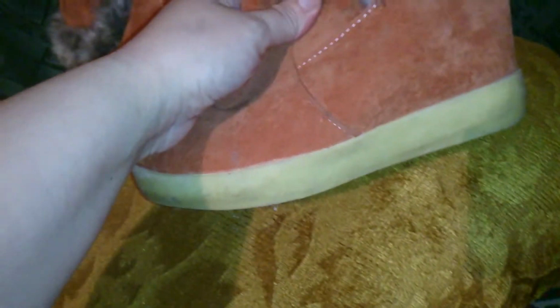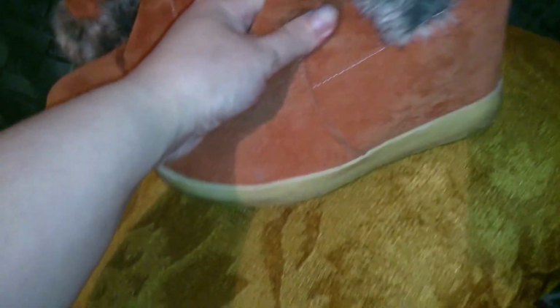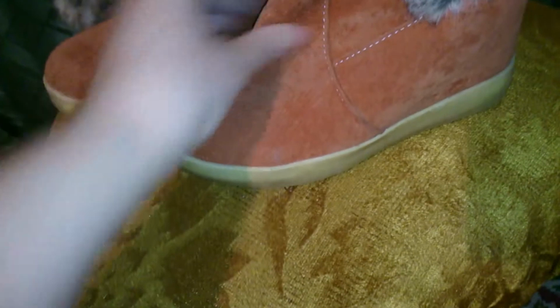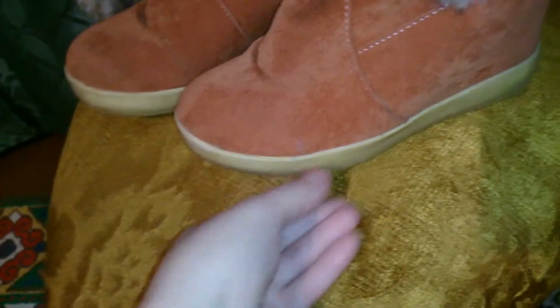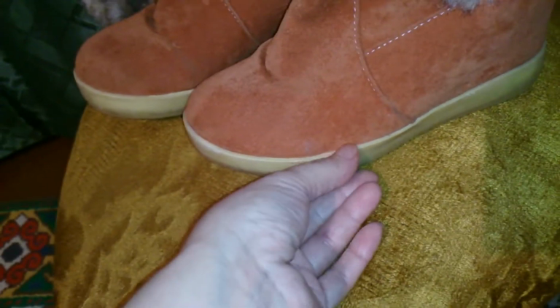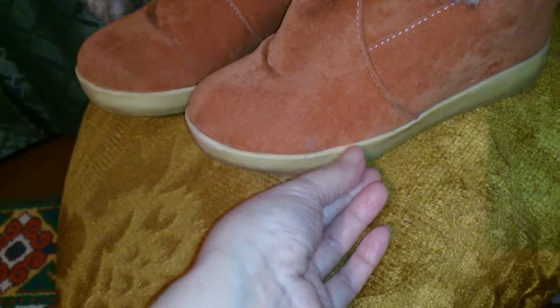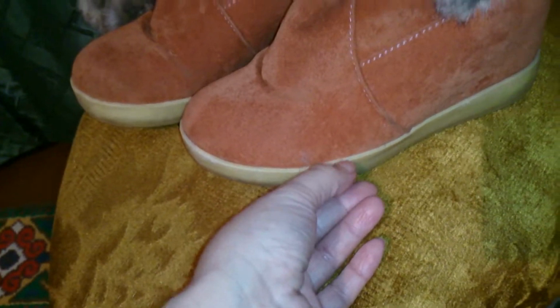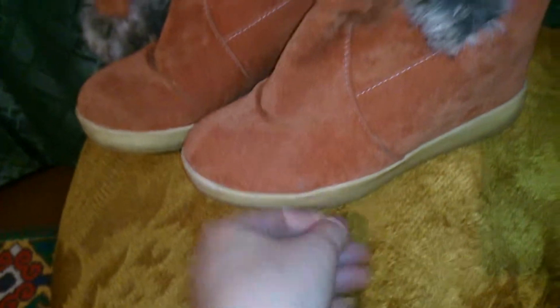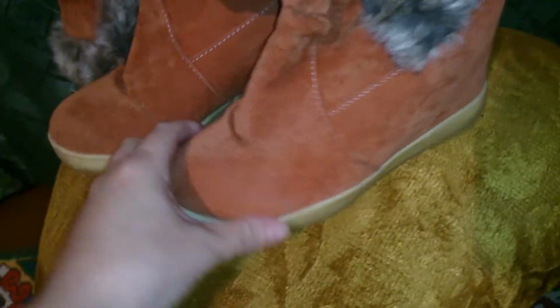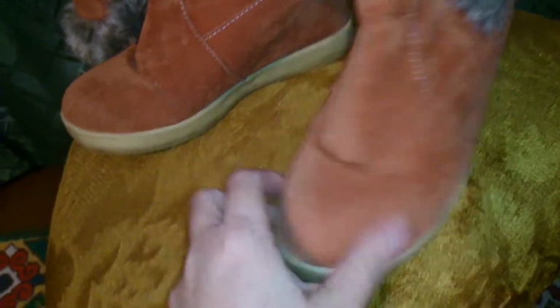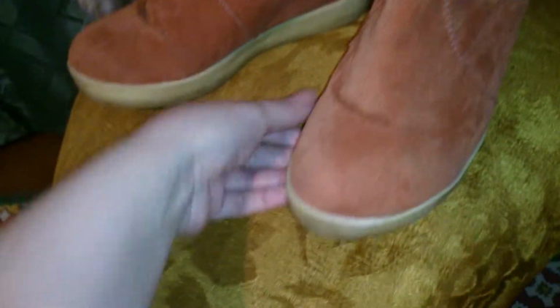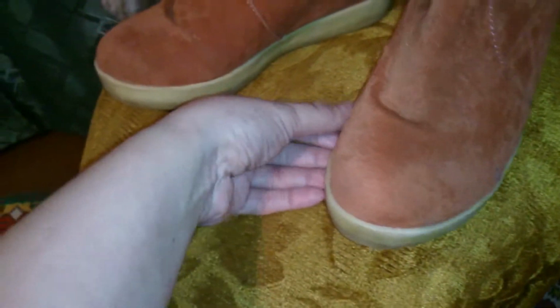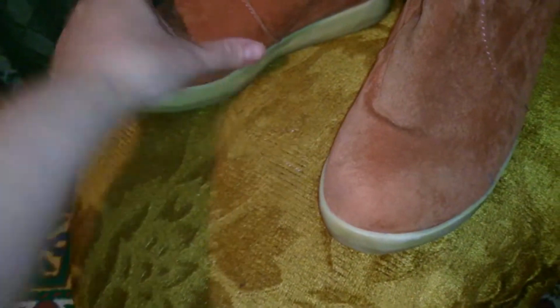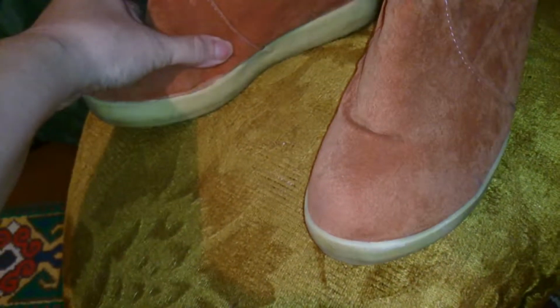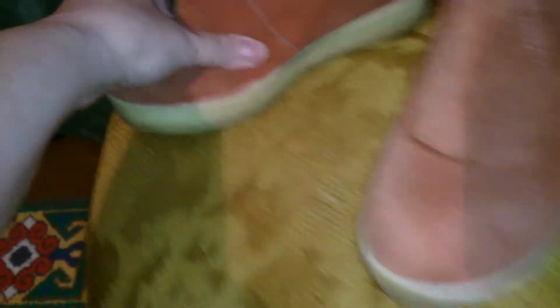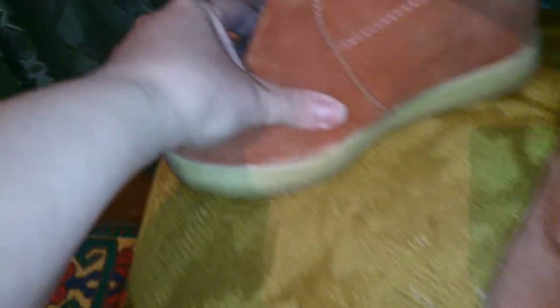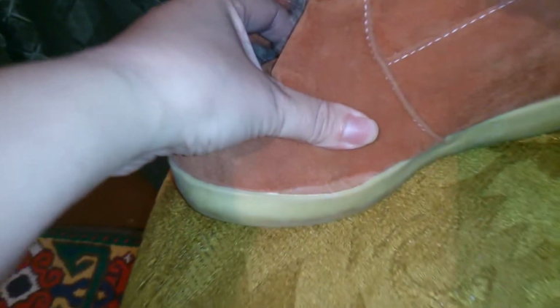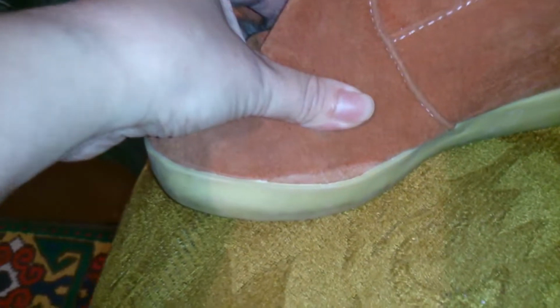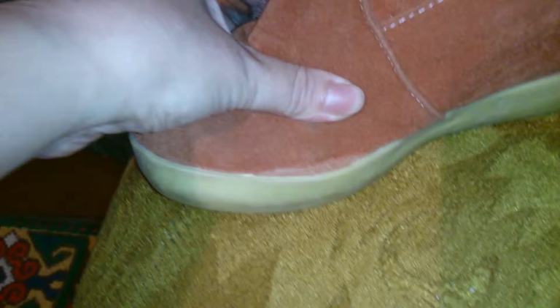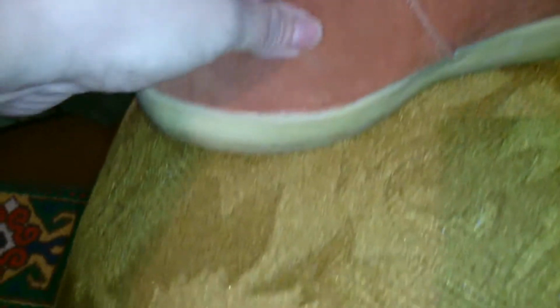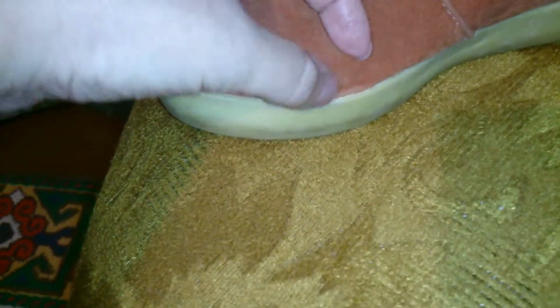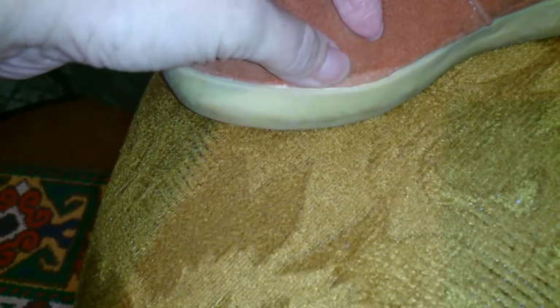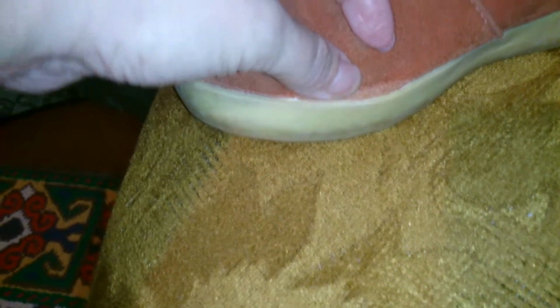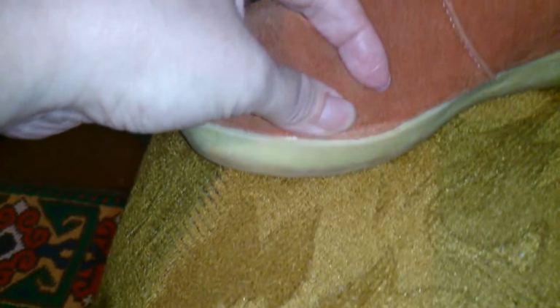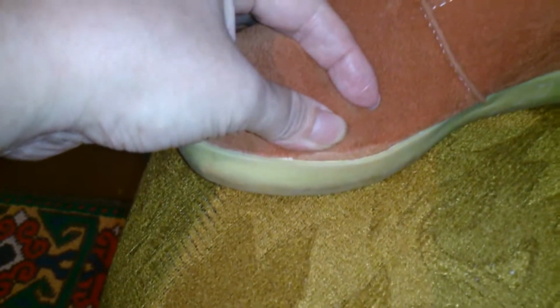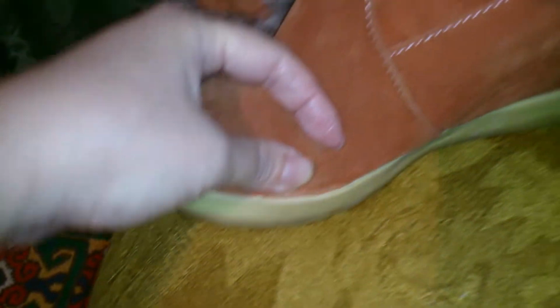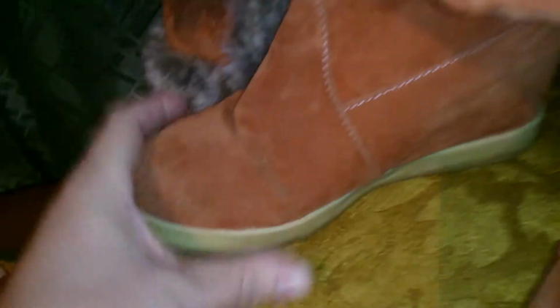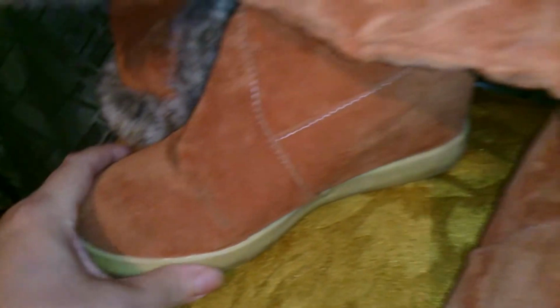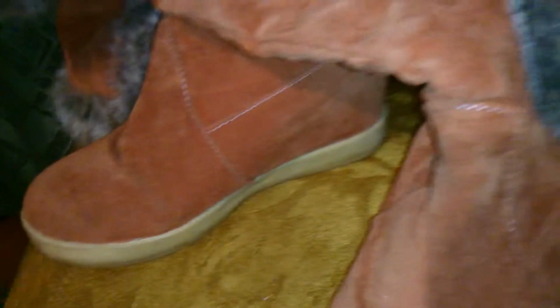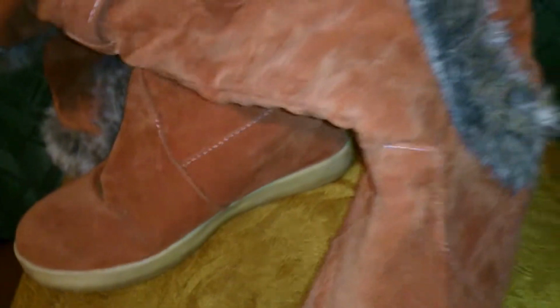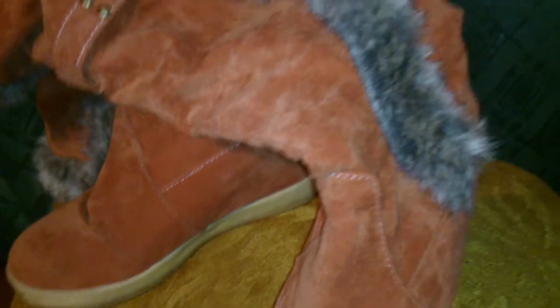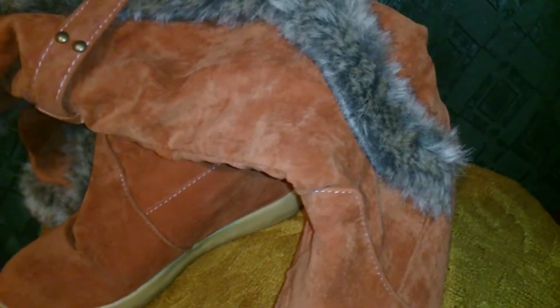Подошва приклеена, и вот за два месяца в одном месте она всё-таки отклеилась. Придётся заклеивать. Но что я хотела — это Китай.